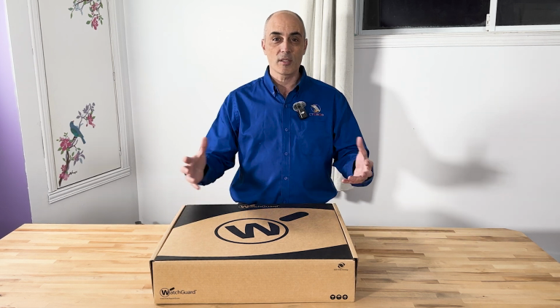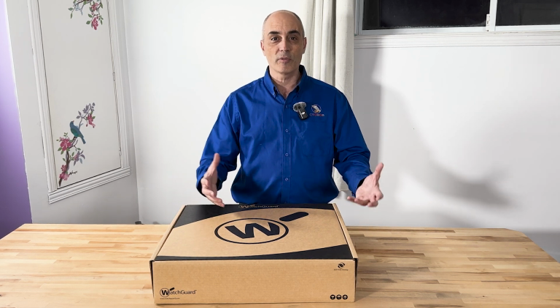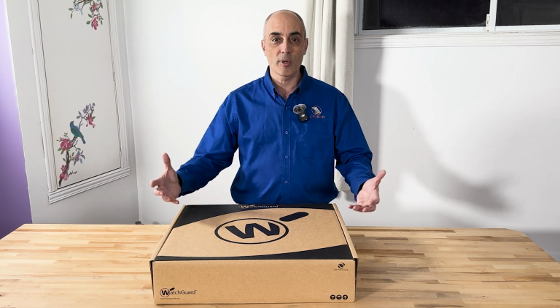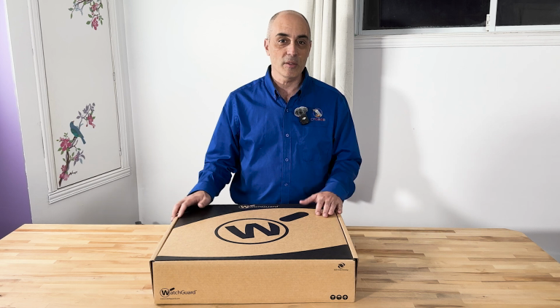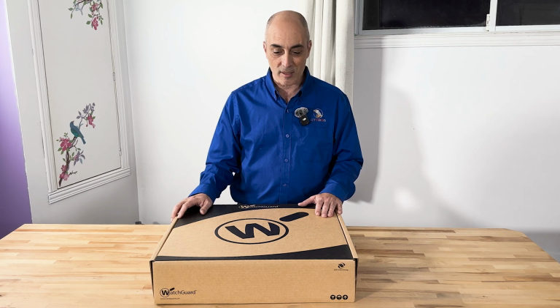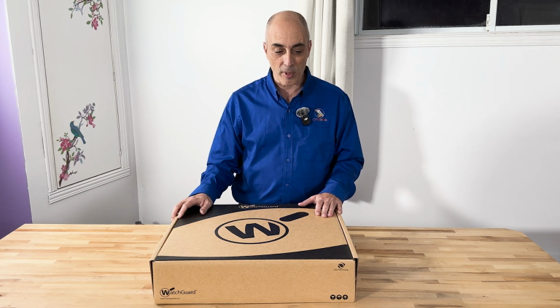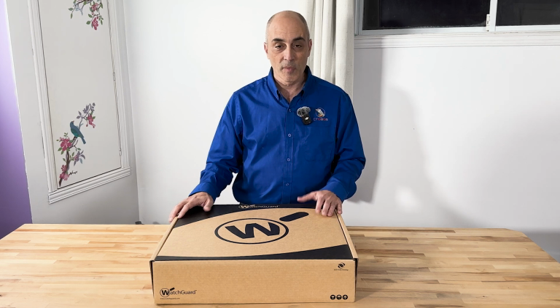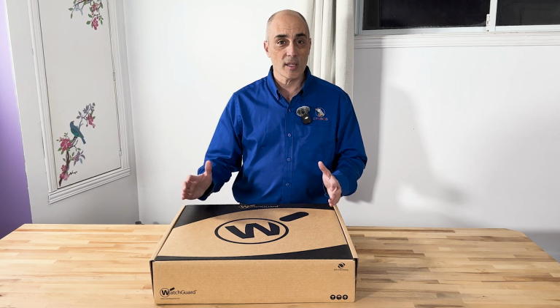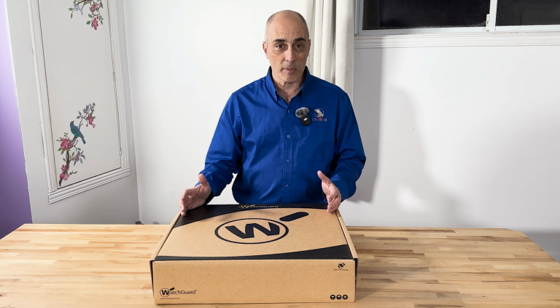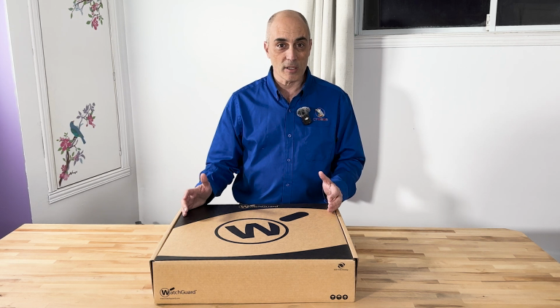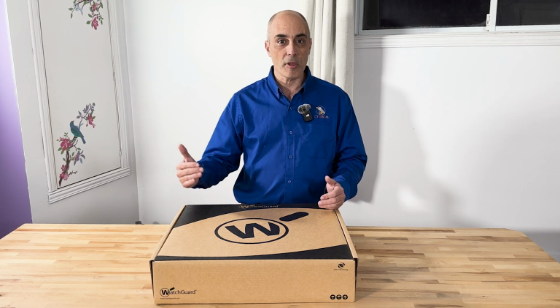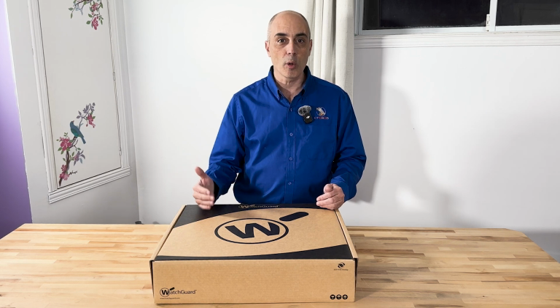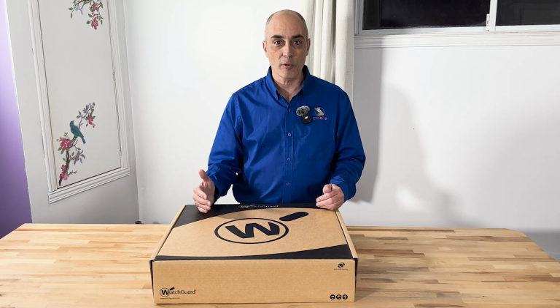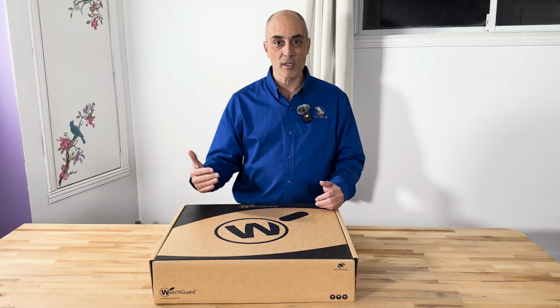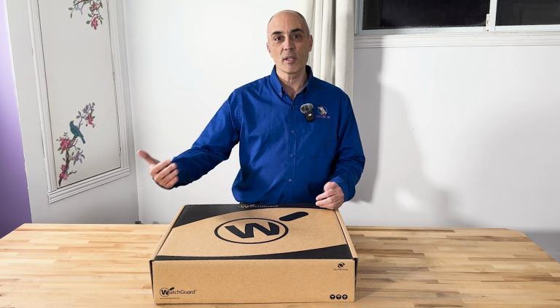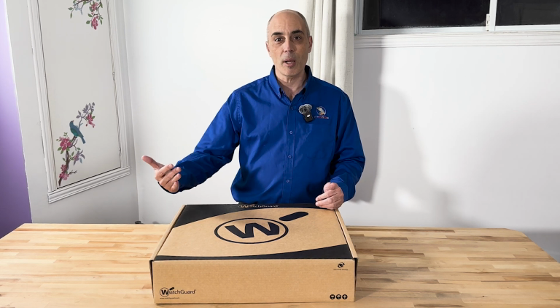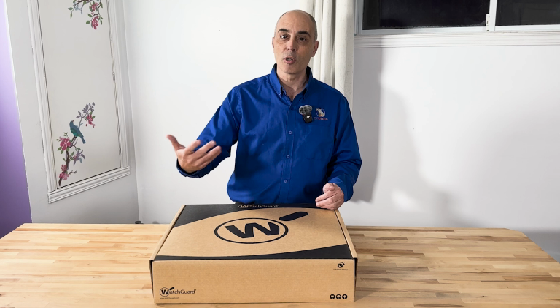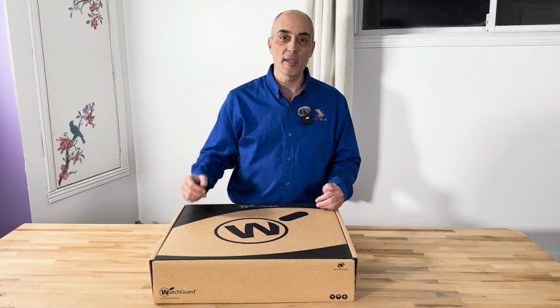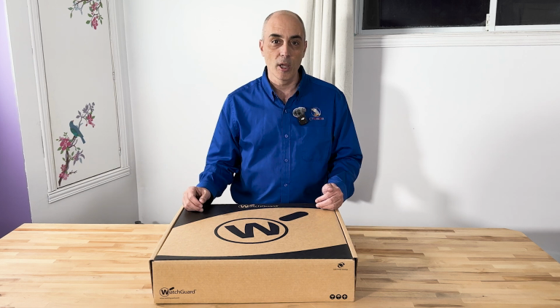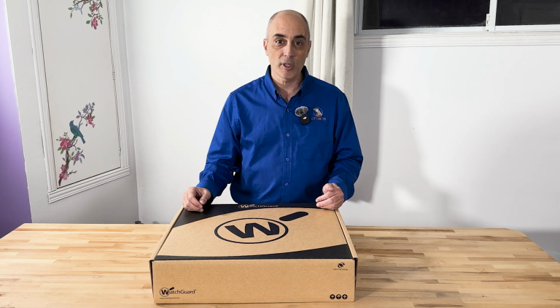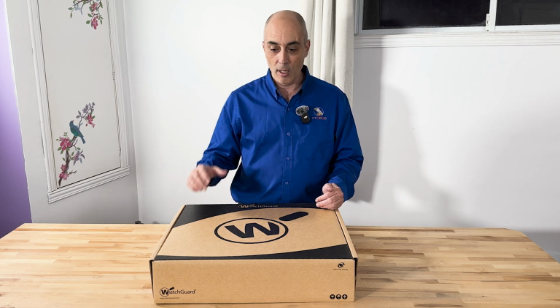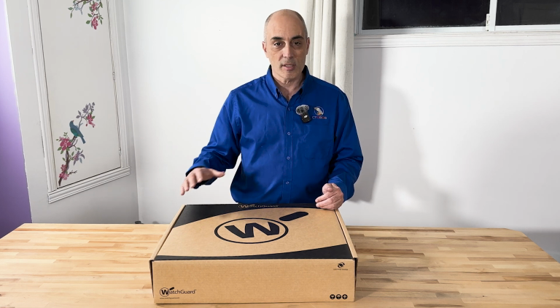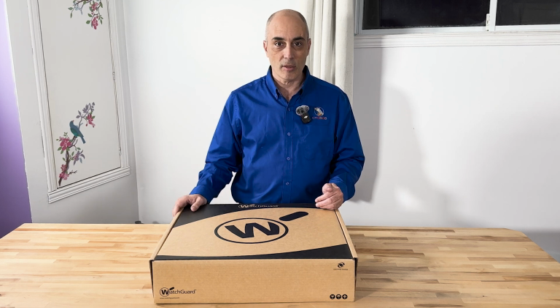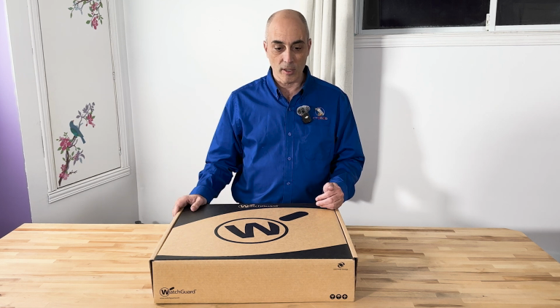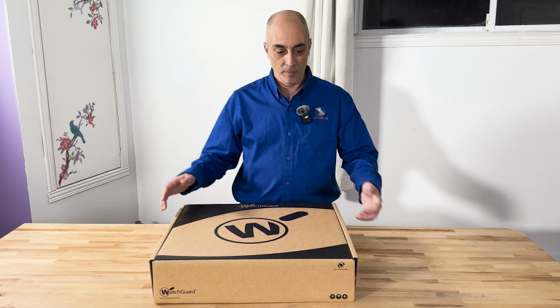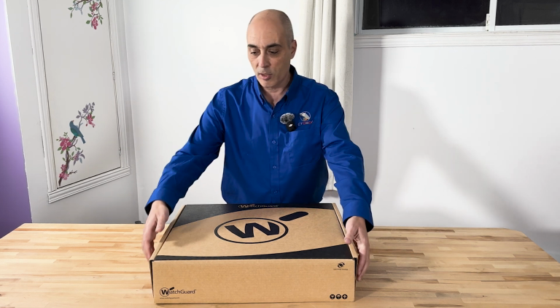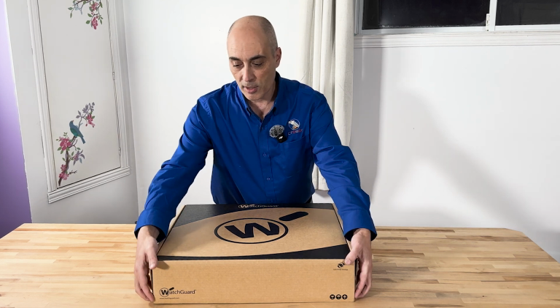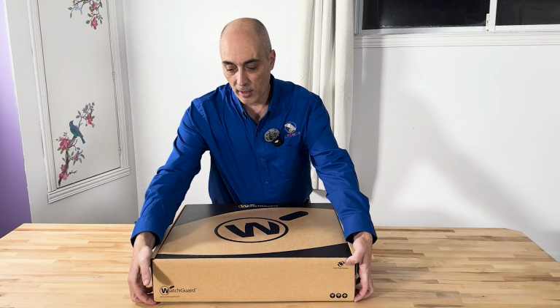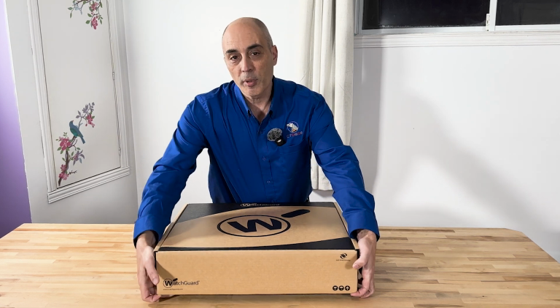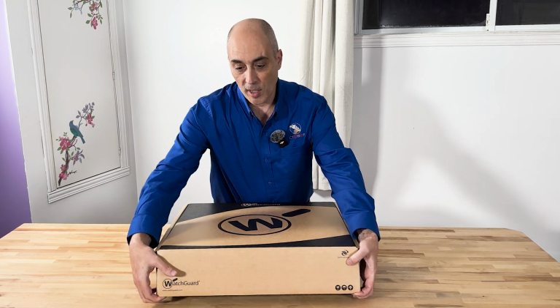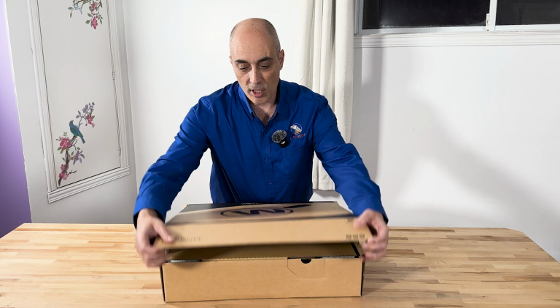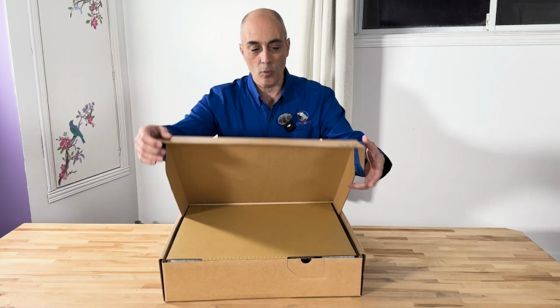I certainly still recommend them. So let's go ahead and open this. This is meant for an SMB - a smaller or medium-sized environment. This is a rack mount, it's not the lowest version, it's one step up. You can go with the M290; this is the M390. So let's go ahead and open it and talk about what it looks like.